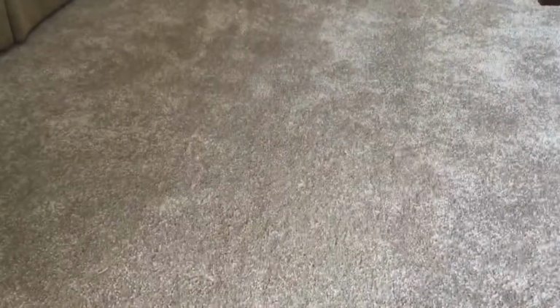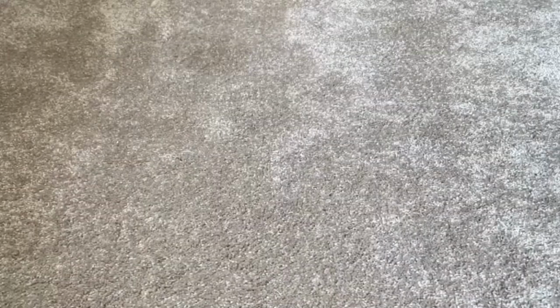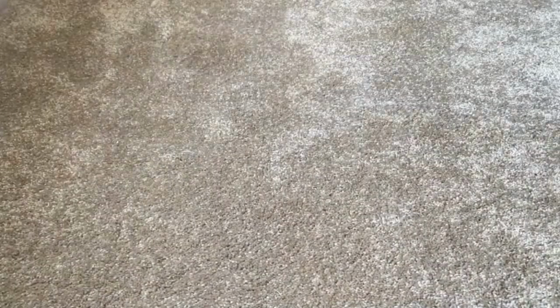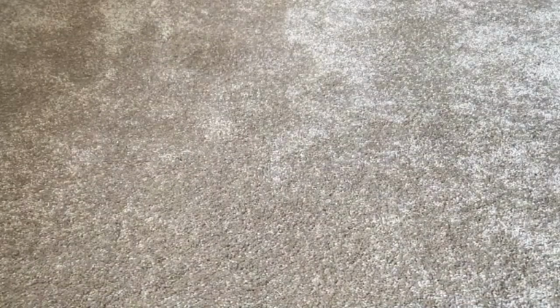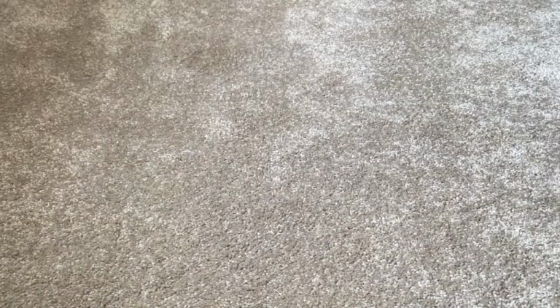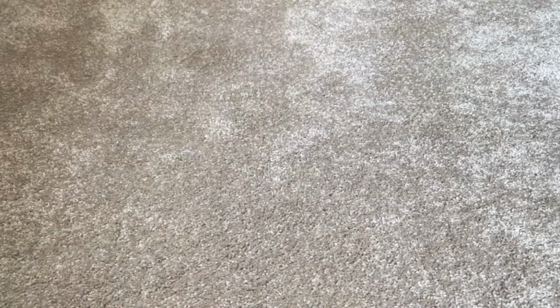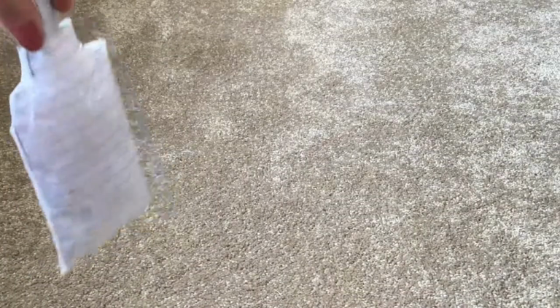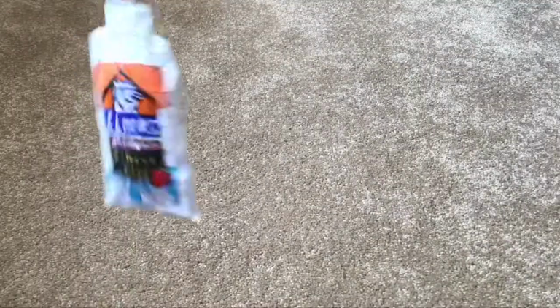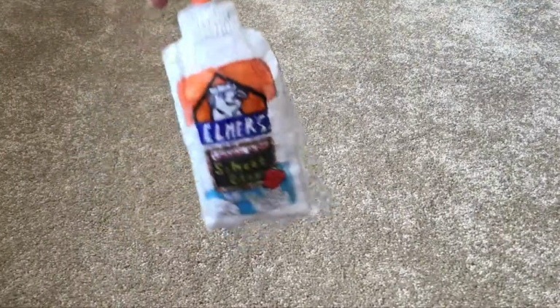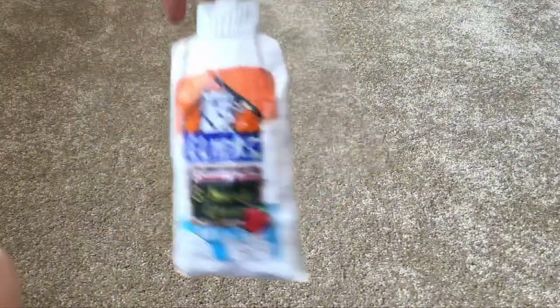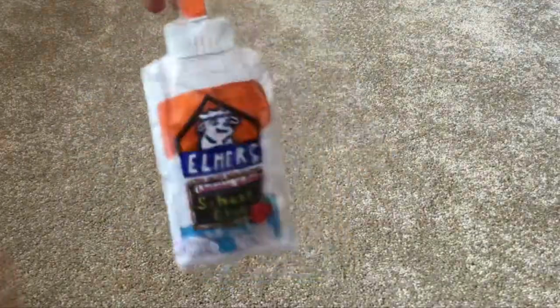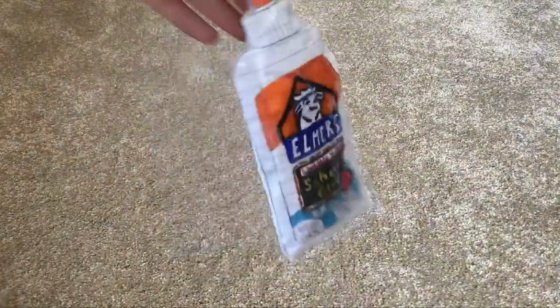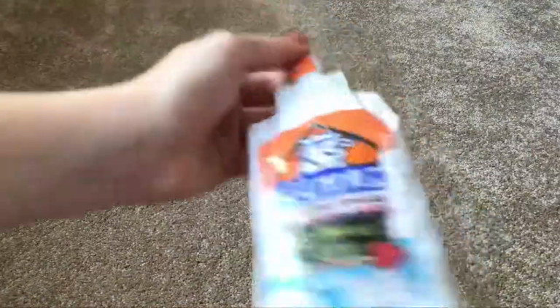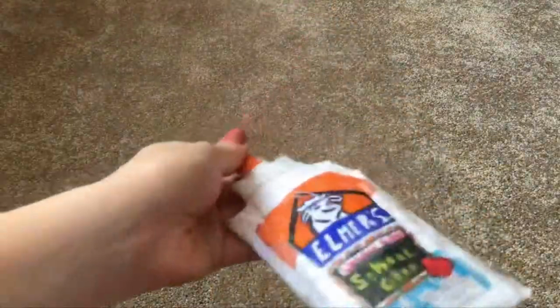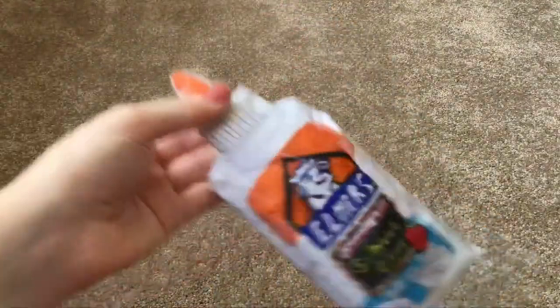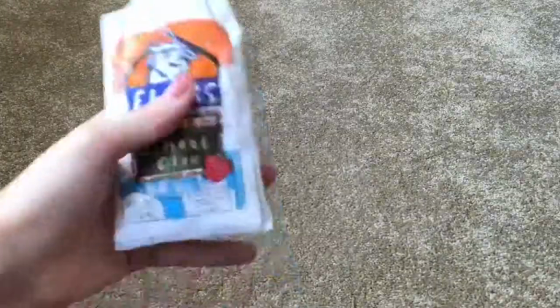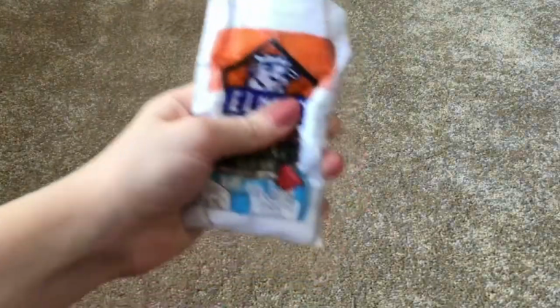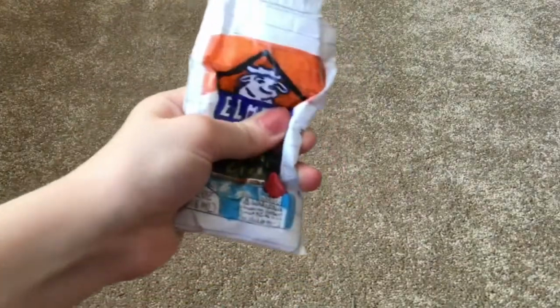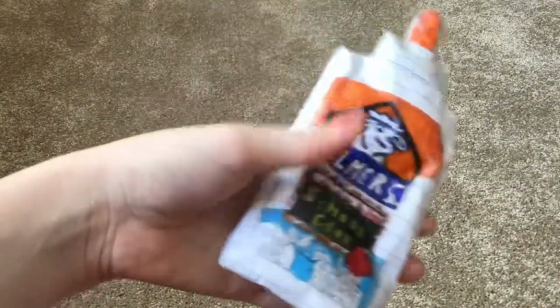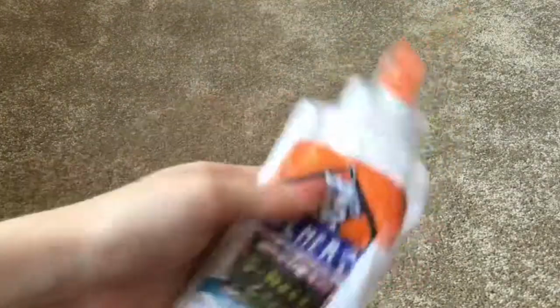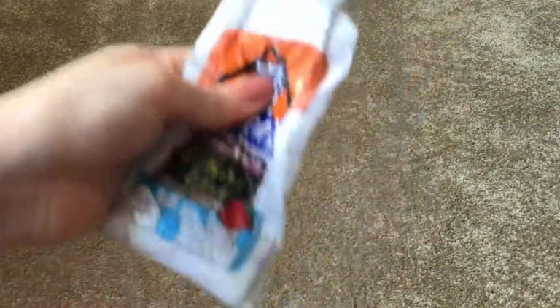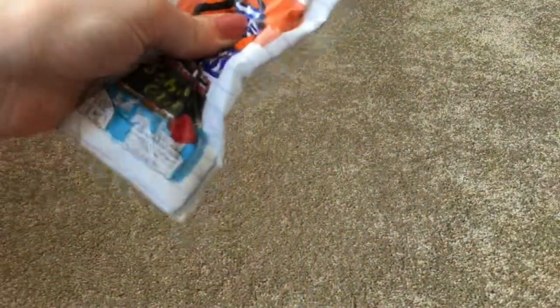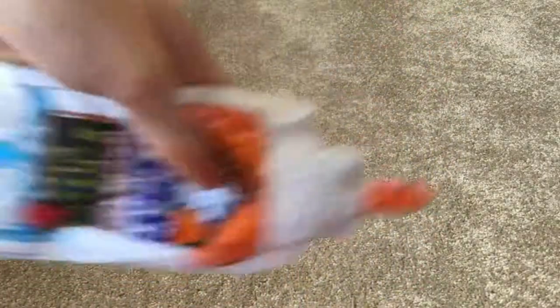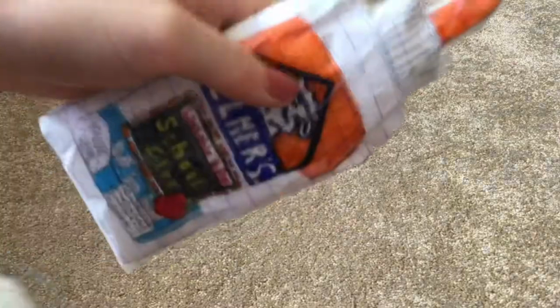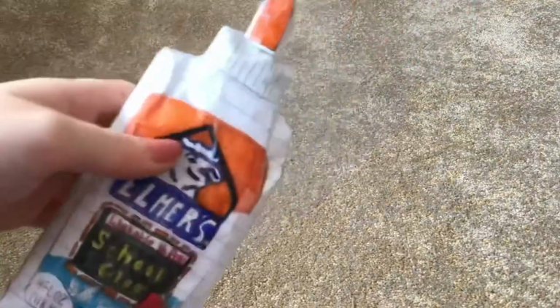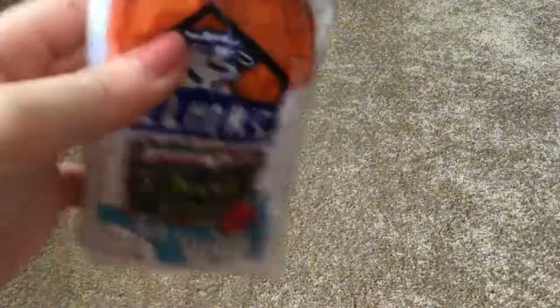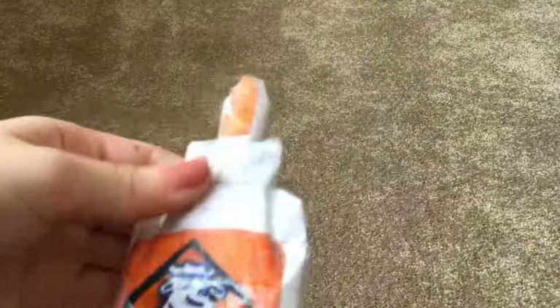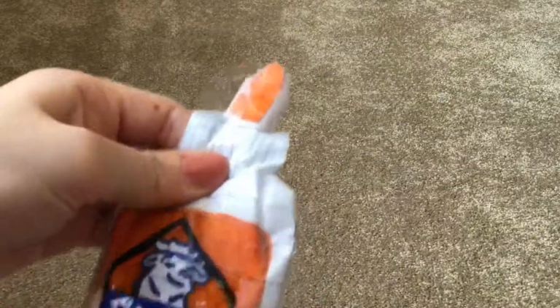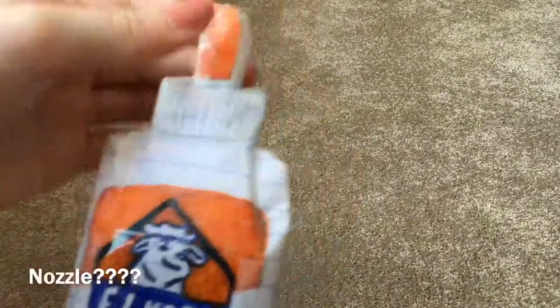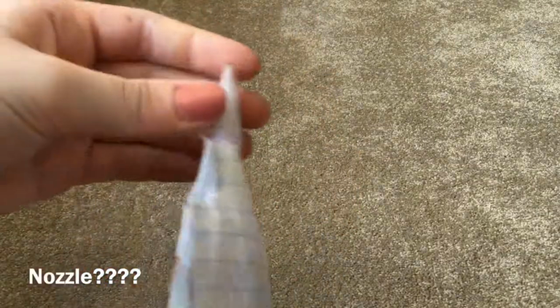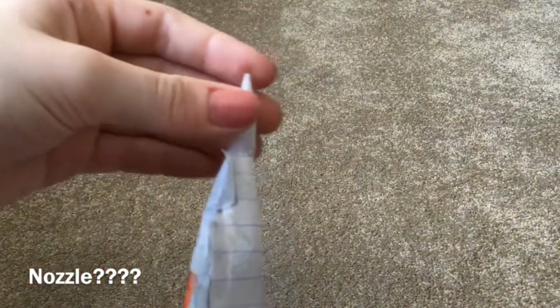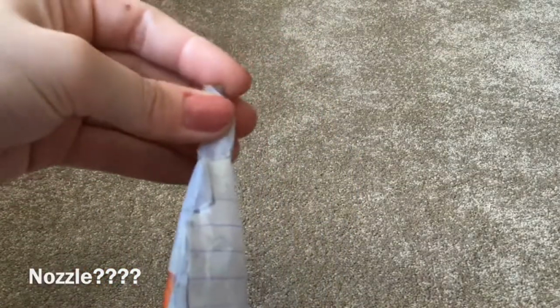I saved the best for last — it is my Elmer's school glue squishy. I love this squishy so much, it's my favorite one. It's so cool, every part of it, especially even the little nozzle.